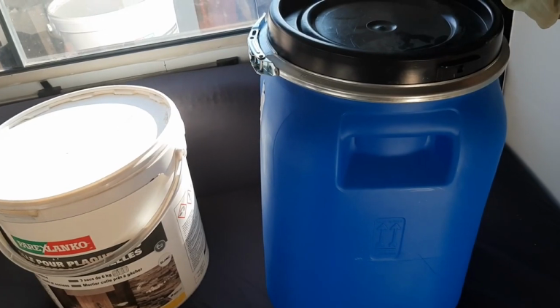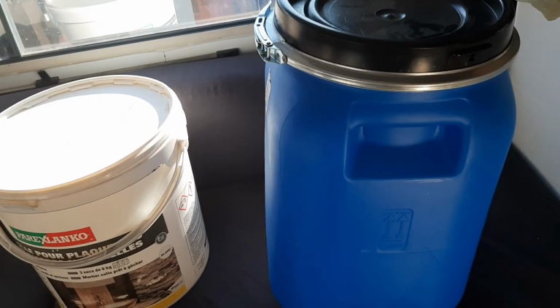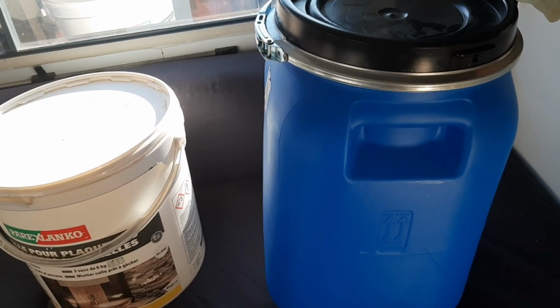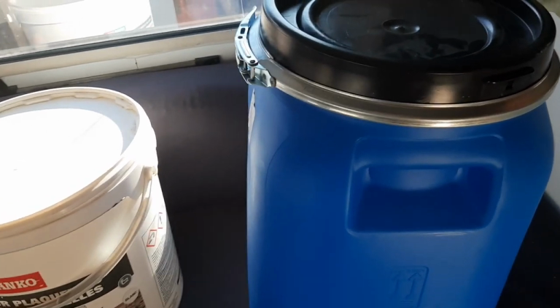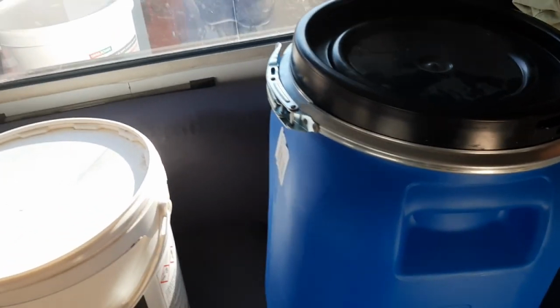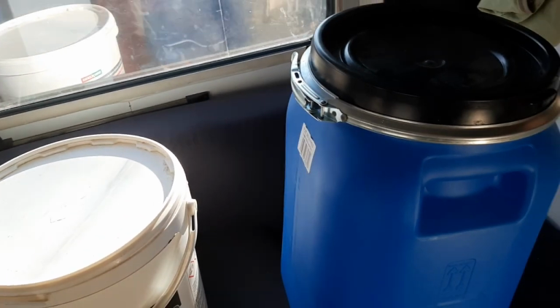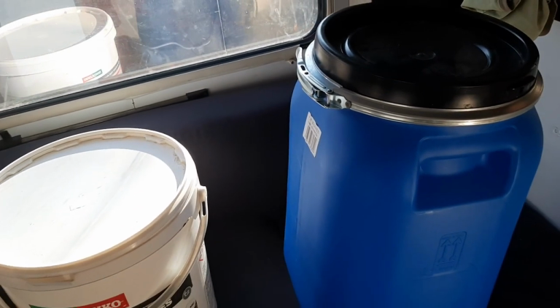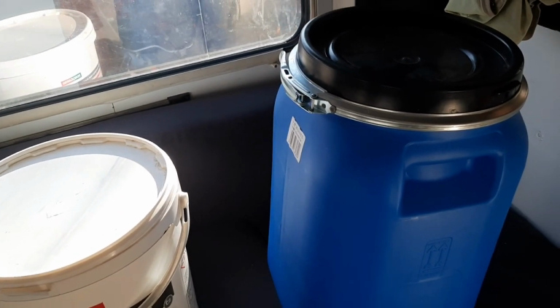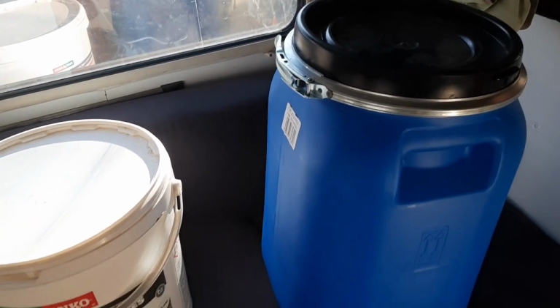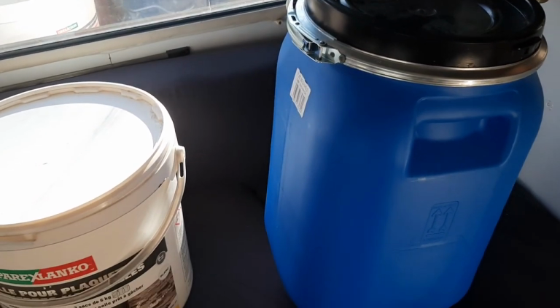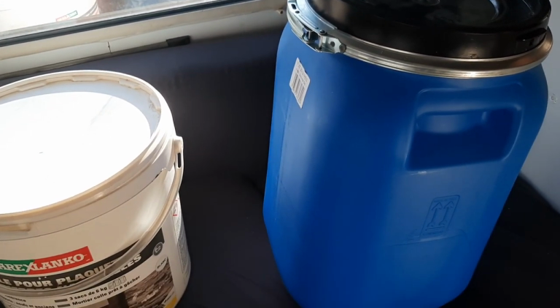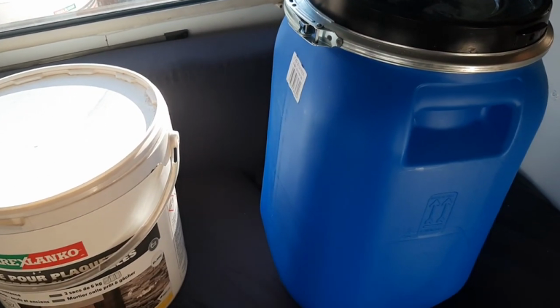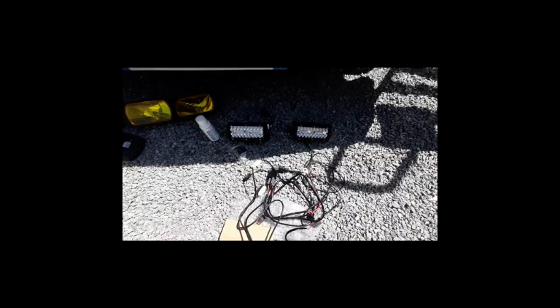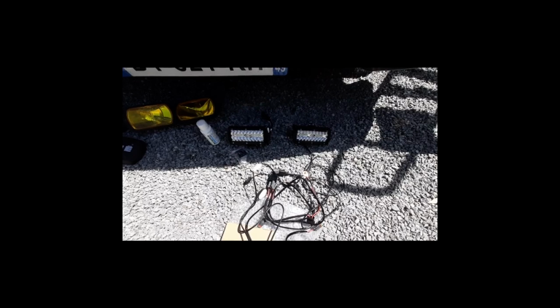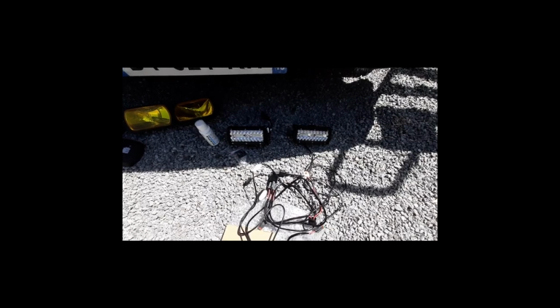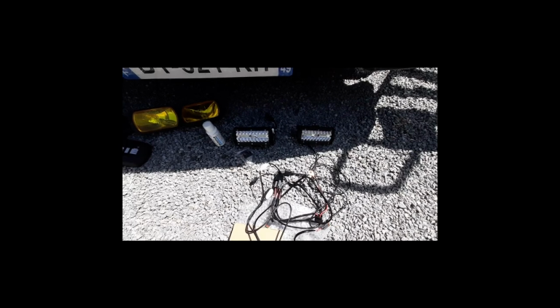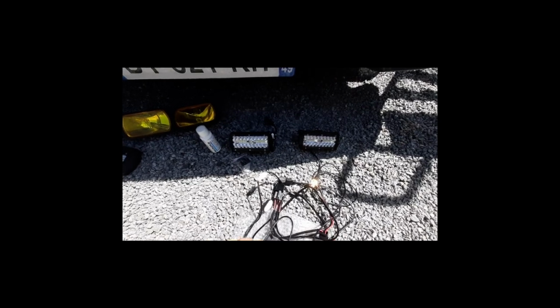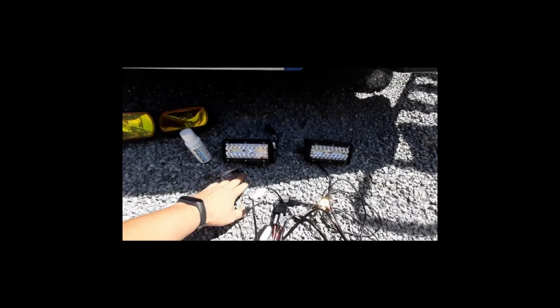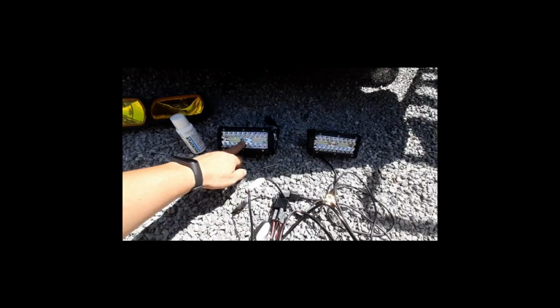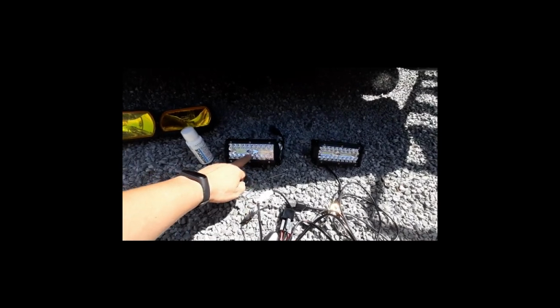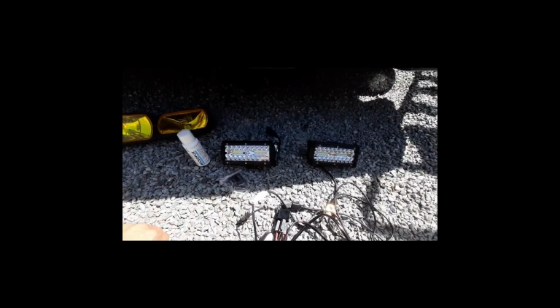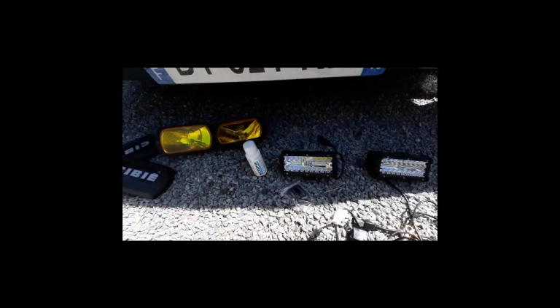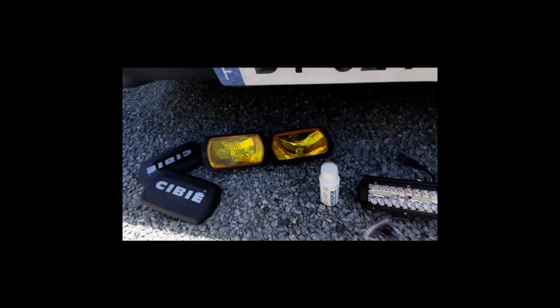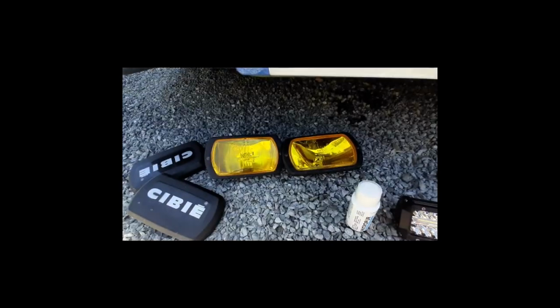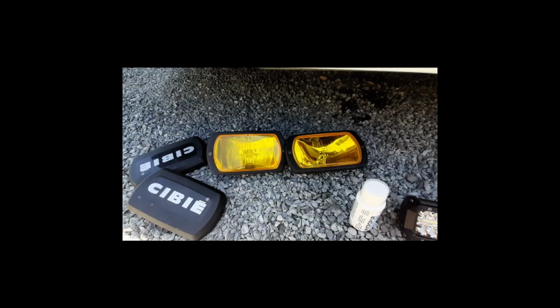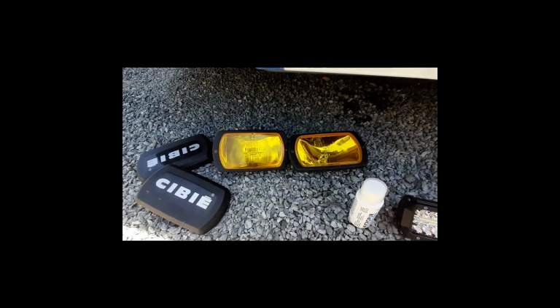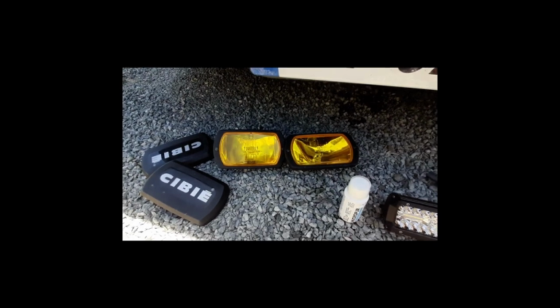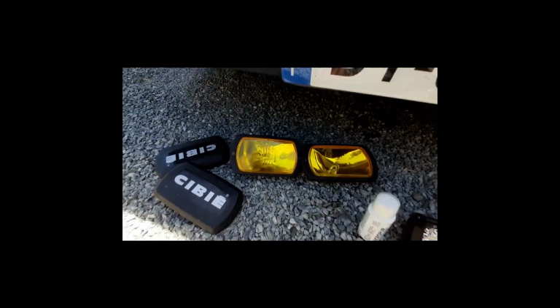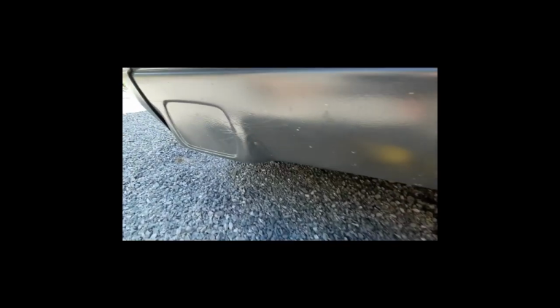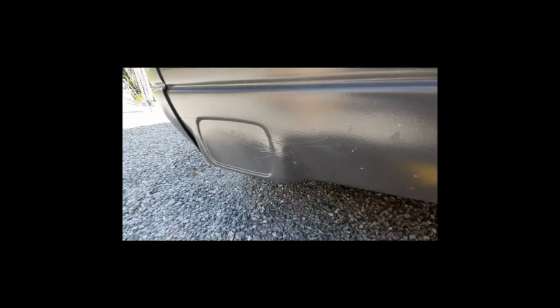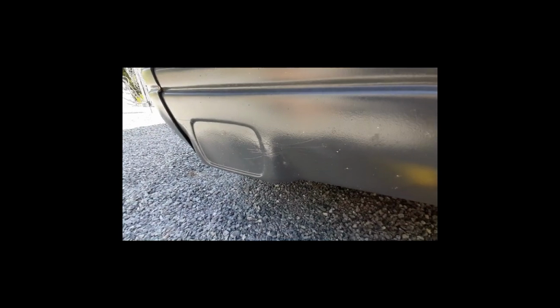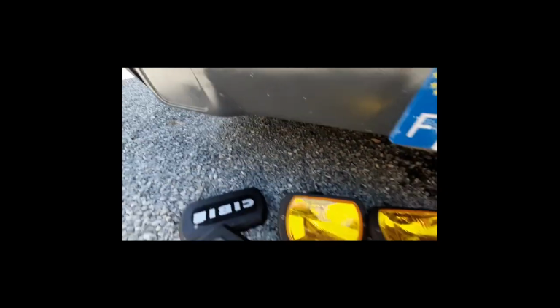Voilà, c'était la petite astuce du jour, on va dire. Allez, je vous dis à plus tard. L'installation de longue portée. Alors, j'en ai acheté à LED, et puis je m'en suis acheté comme ceci. Mais par contre, ça ira à ces endroits-là.